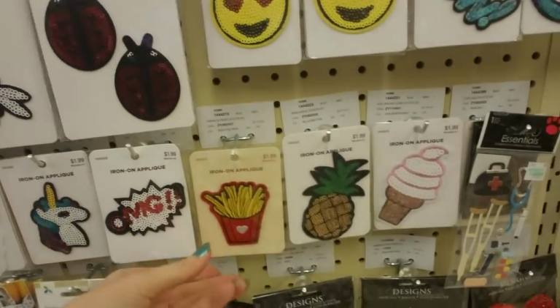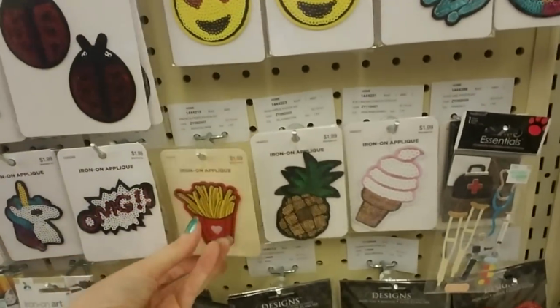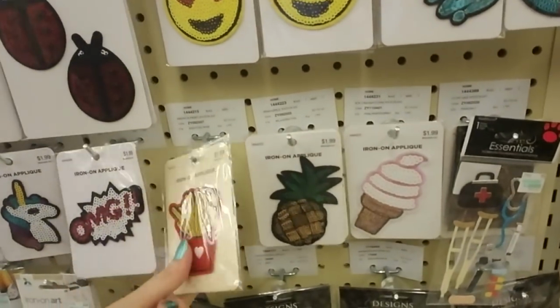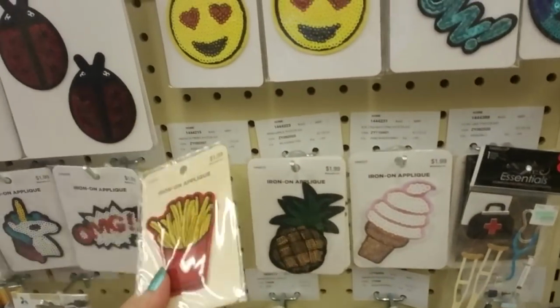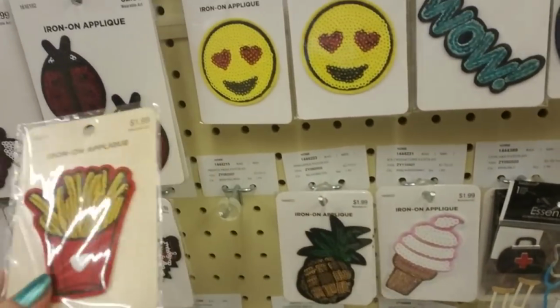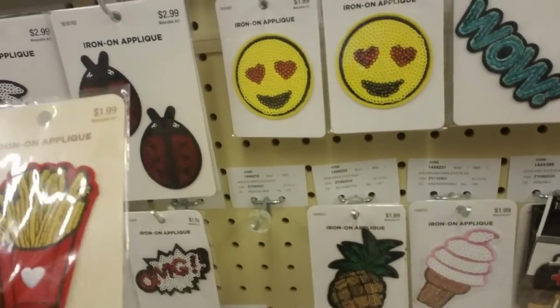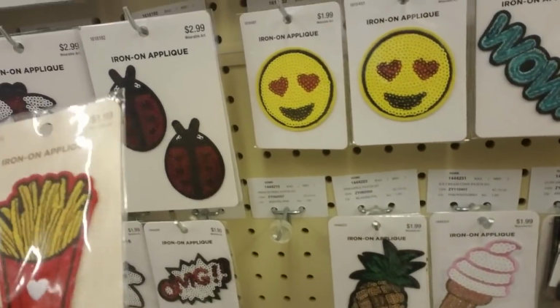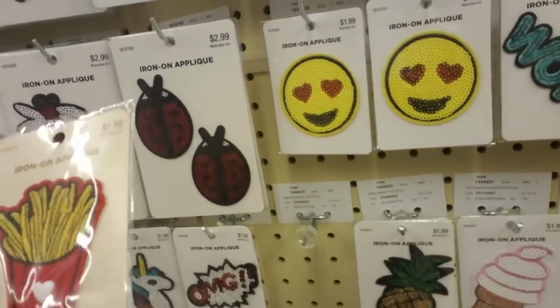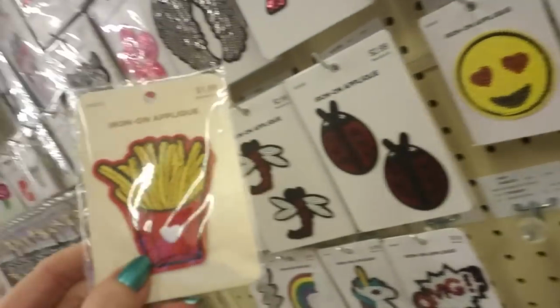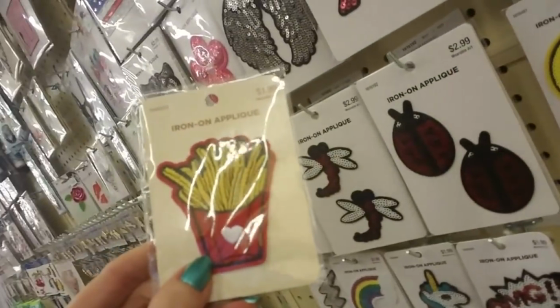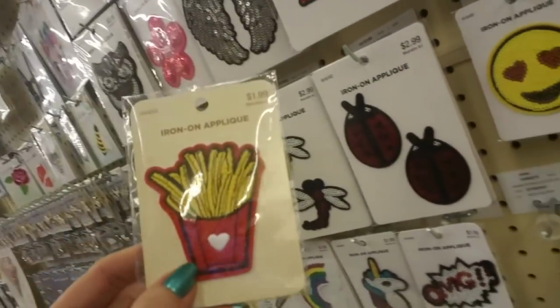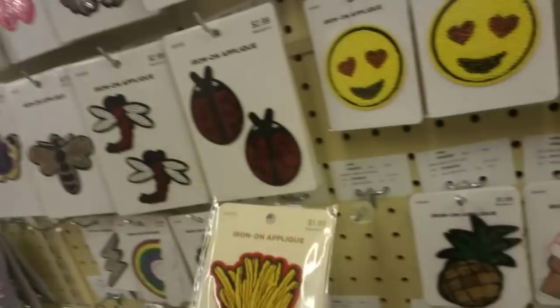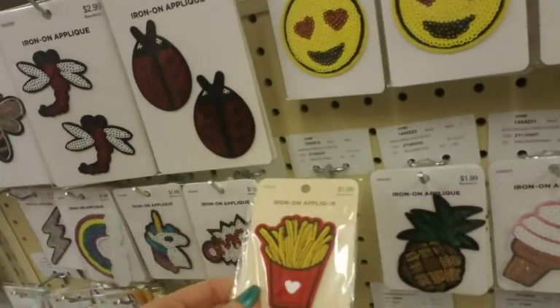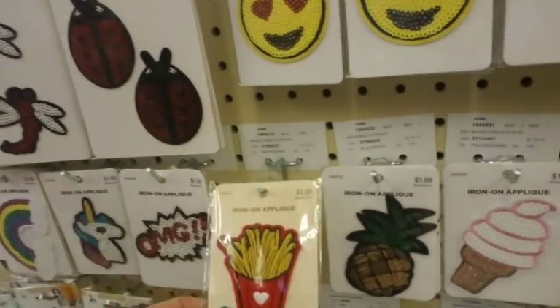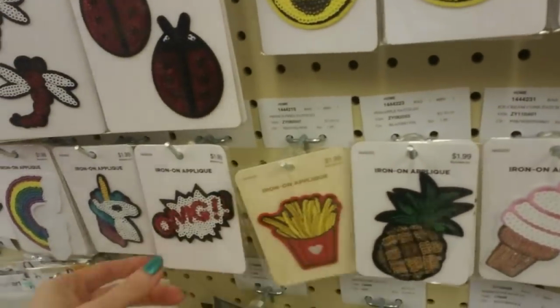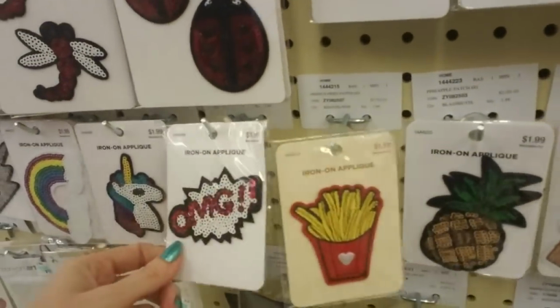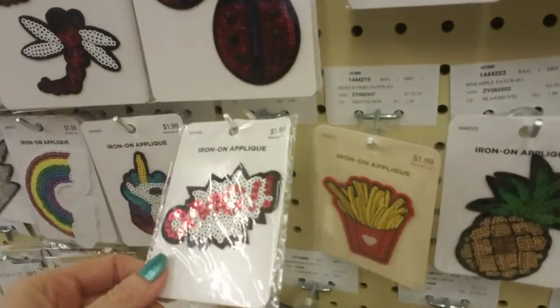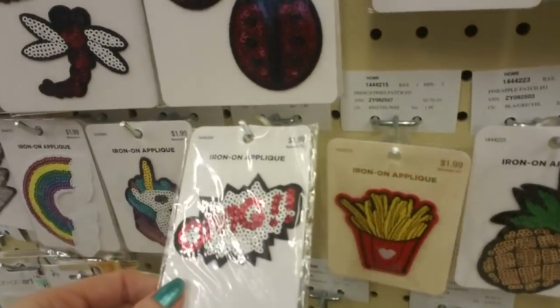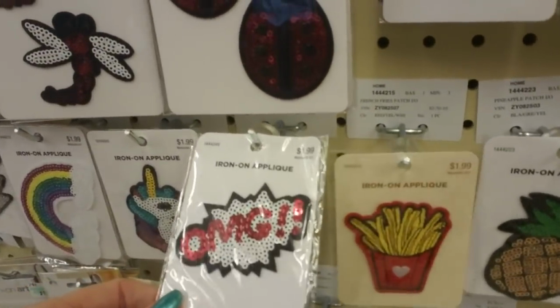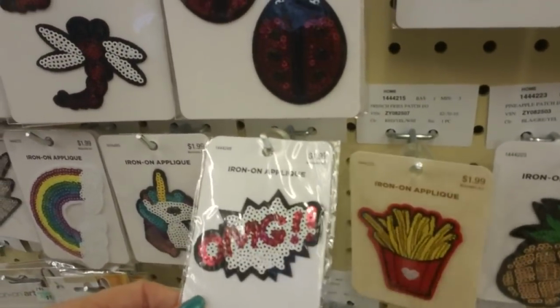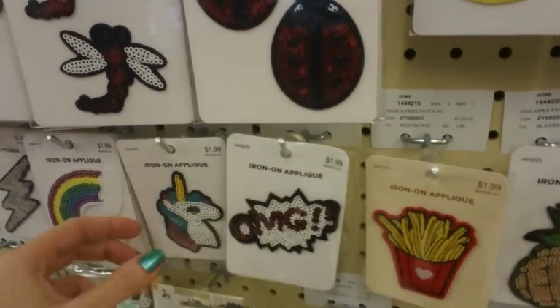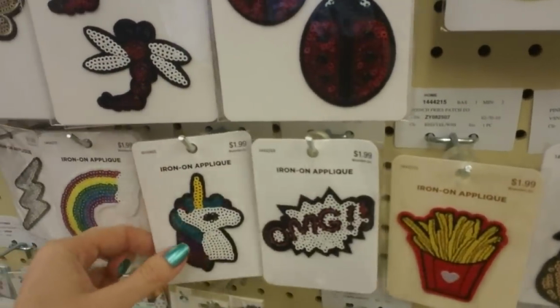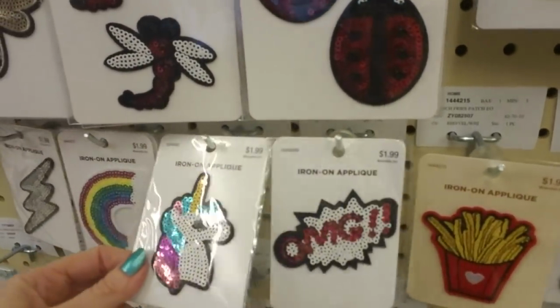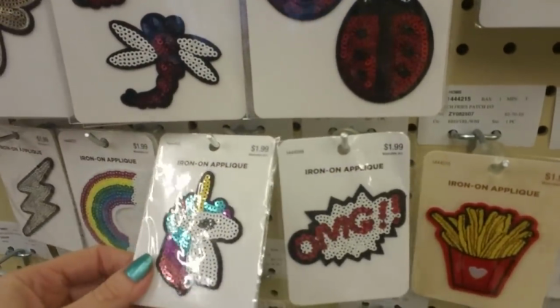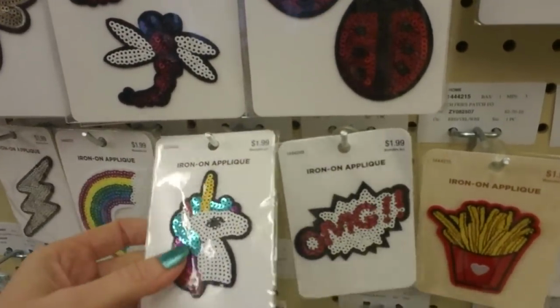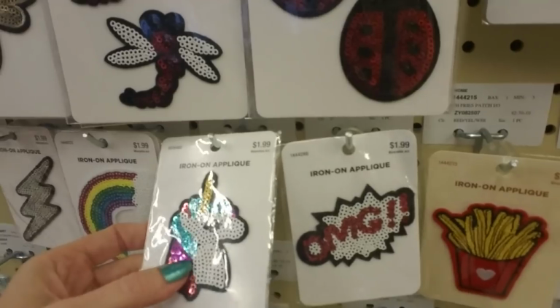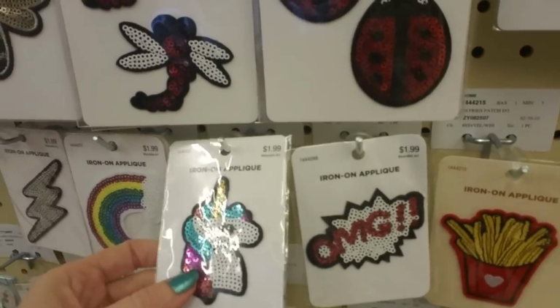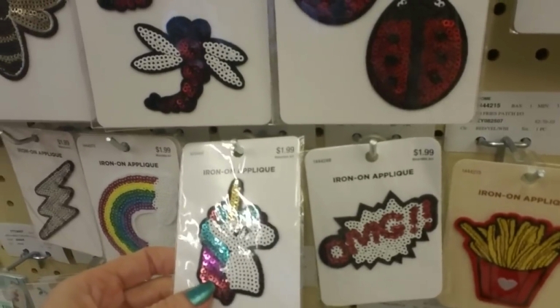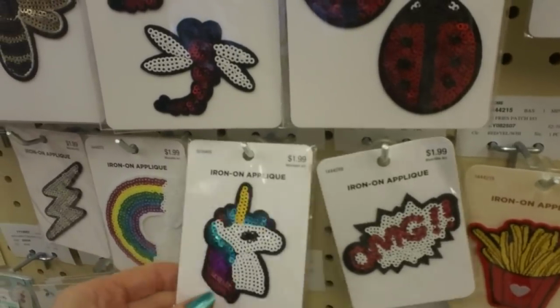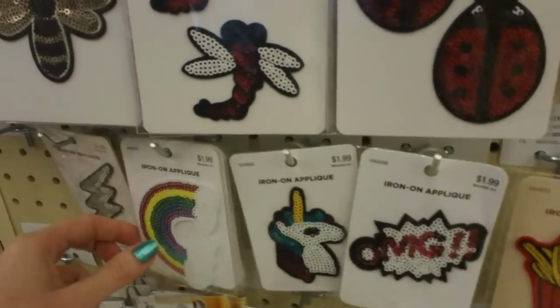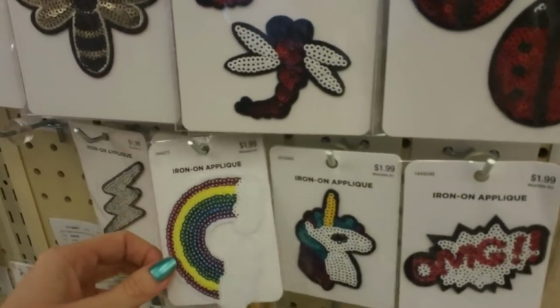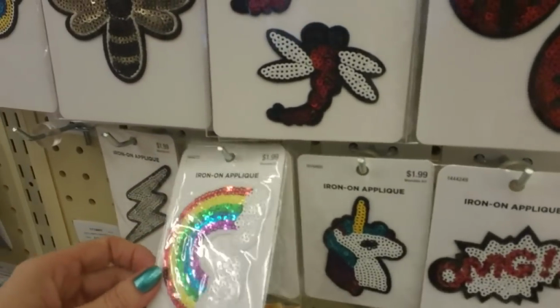You can even get an applique that looks like french fries! Oh my god, these are all iron-ons. That unicorn's cool — you could get a rainbow, a lightning bolt, a pineapple.